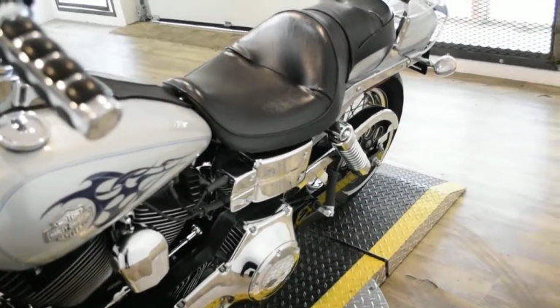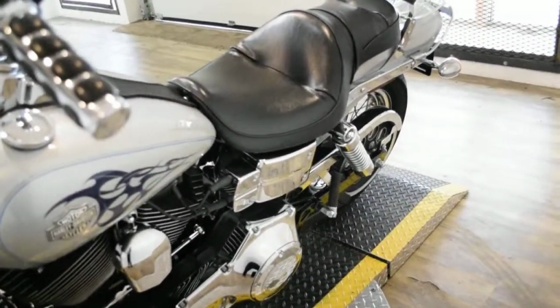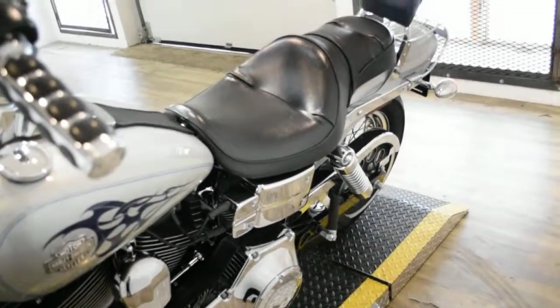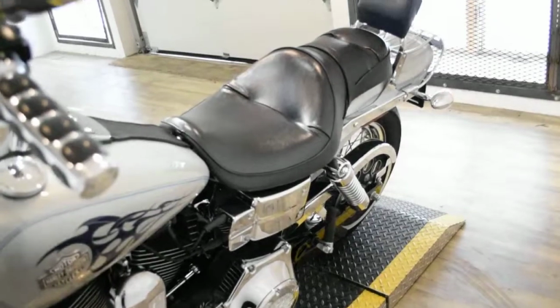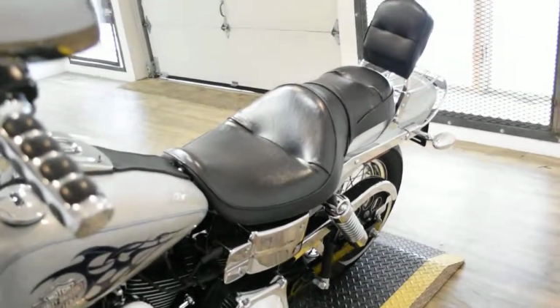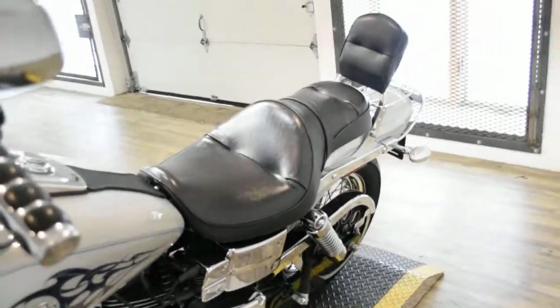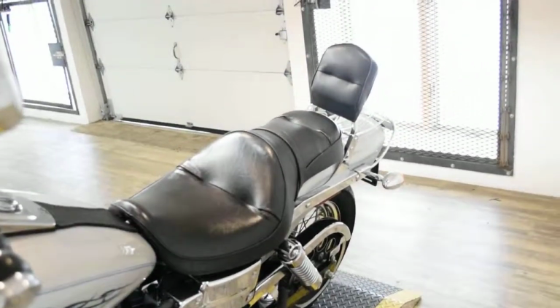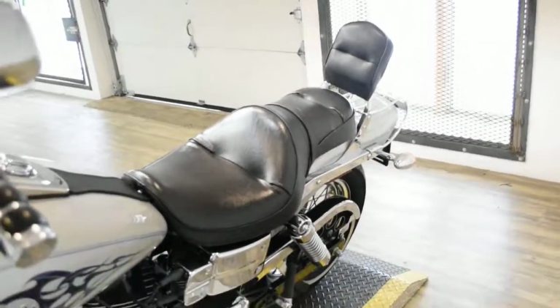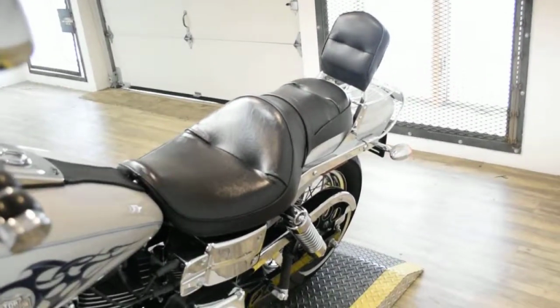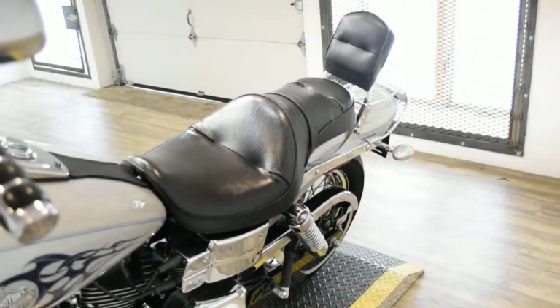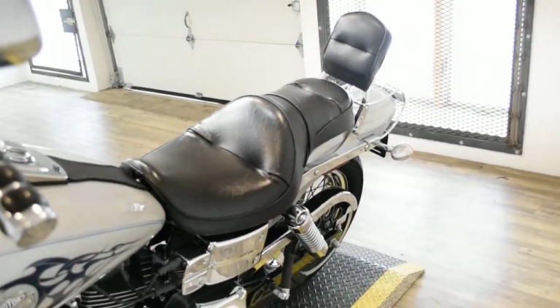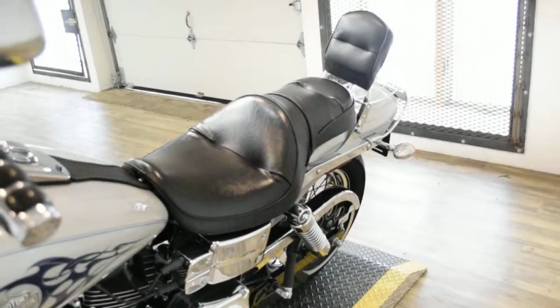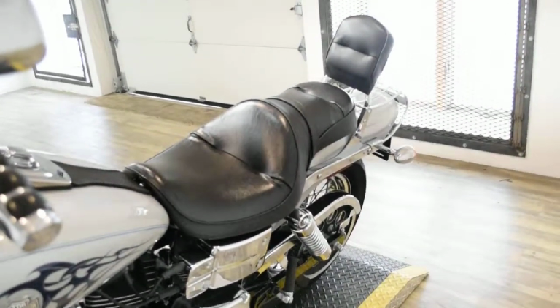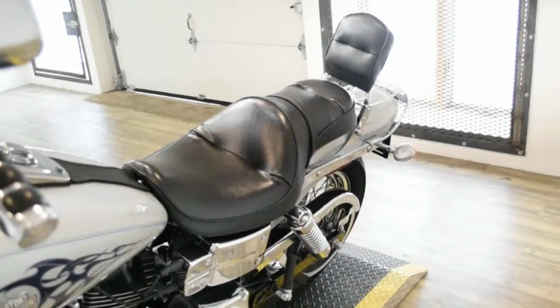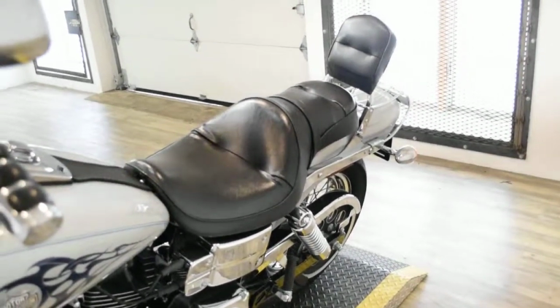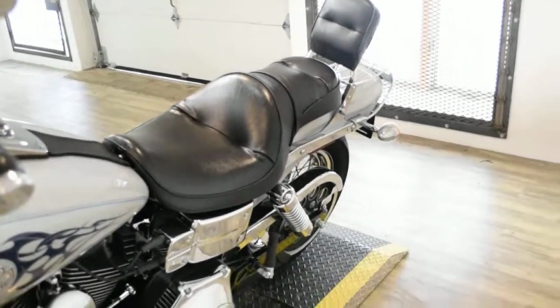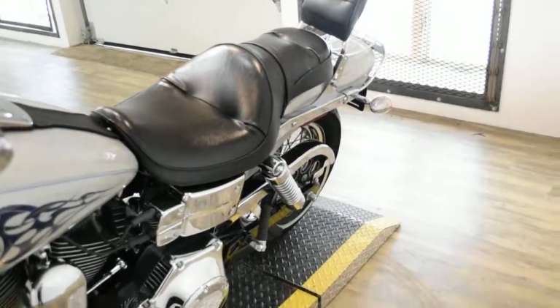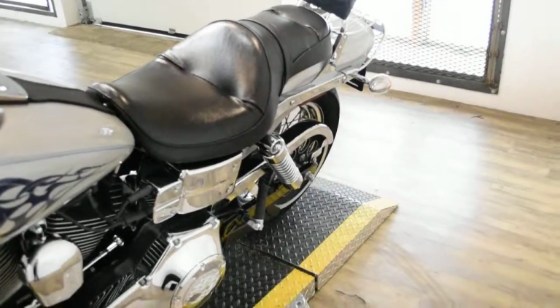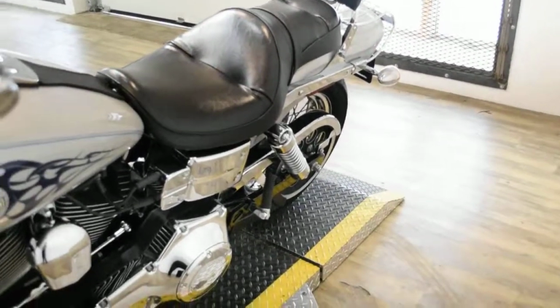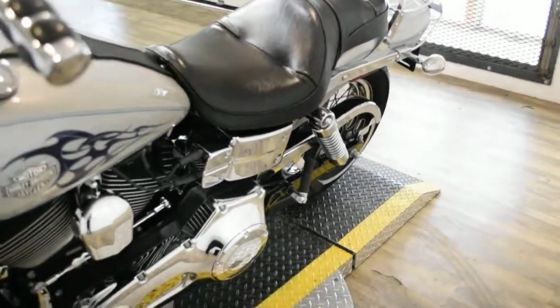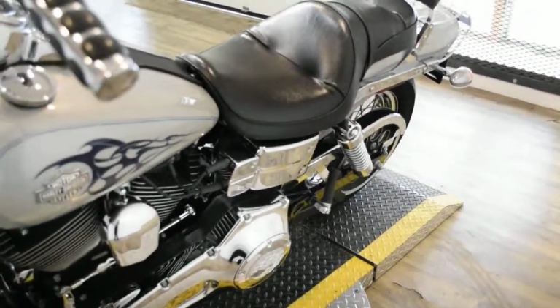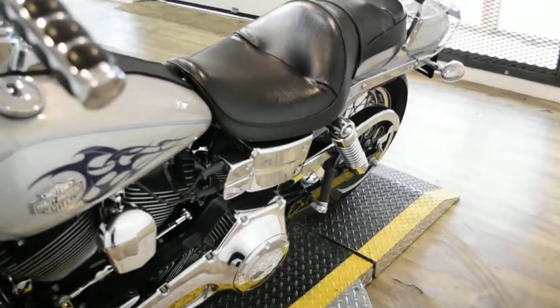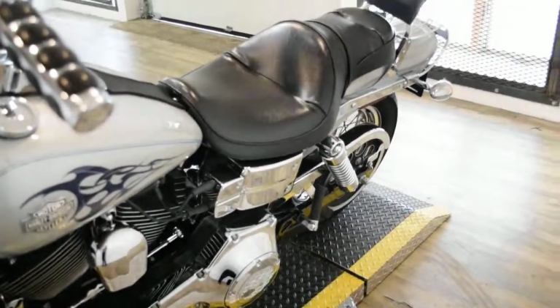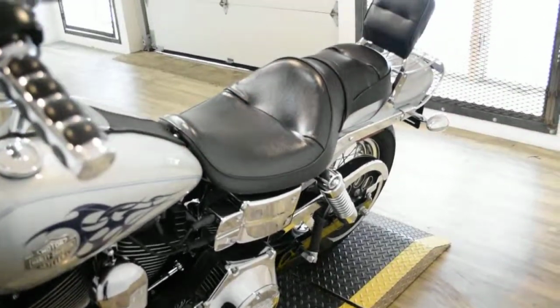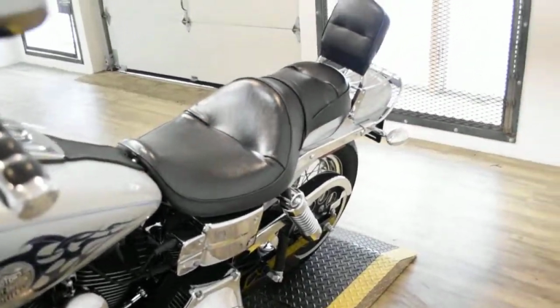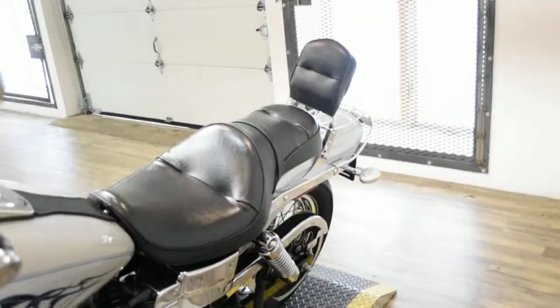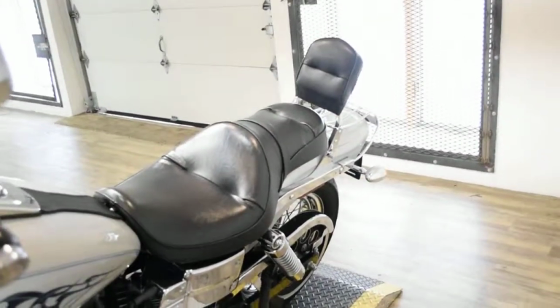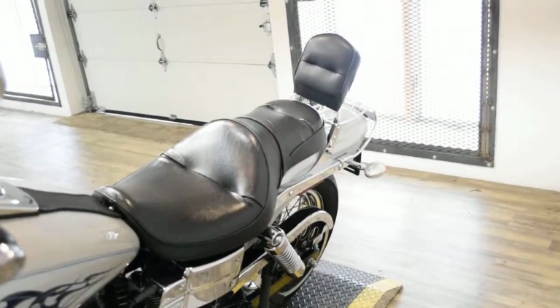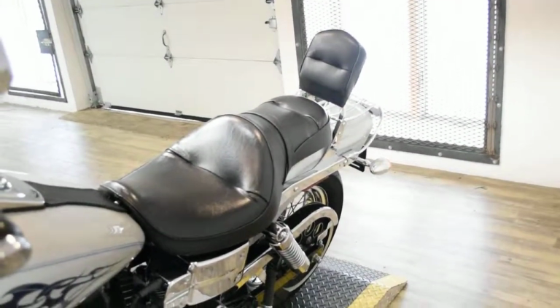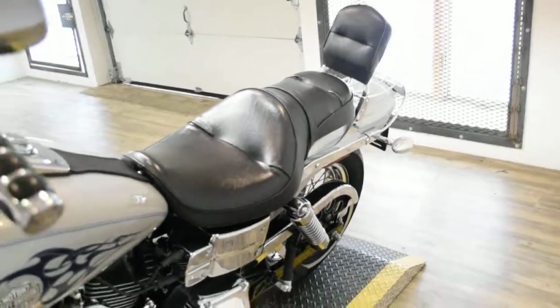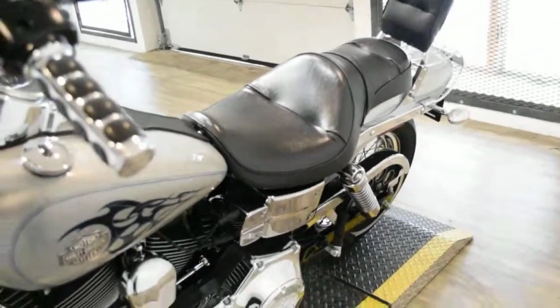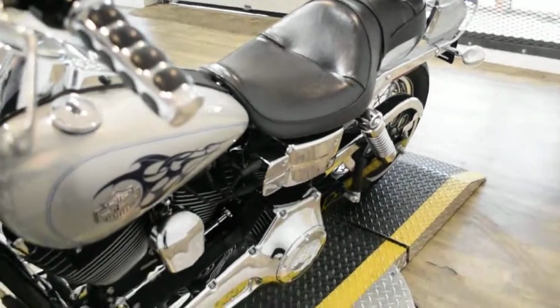This bike has been serviced and safety inspected and is ready for the road. It has 18,307 miles on it. This bike also has the passenger backrest, the luggage rack, and braided lines.